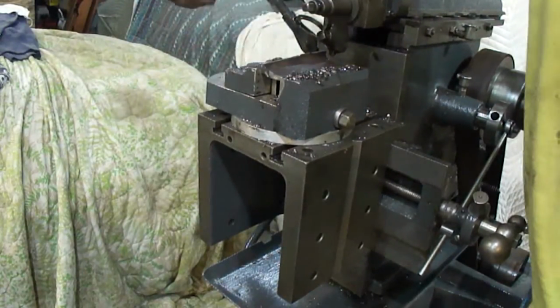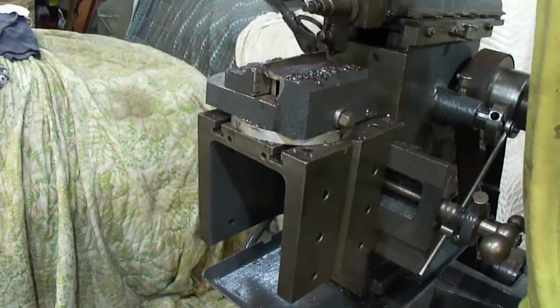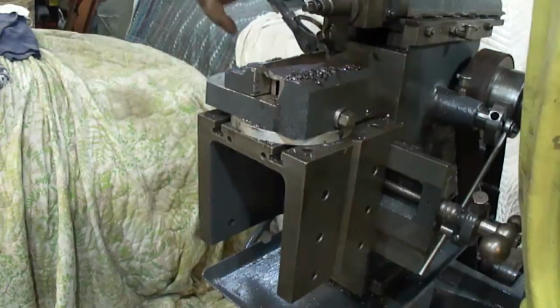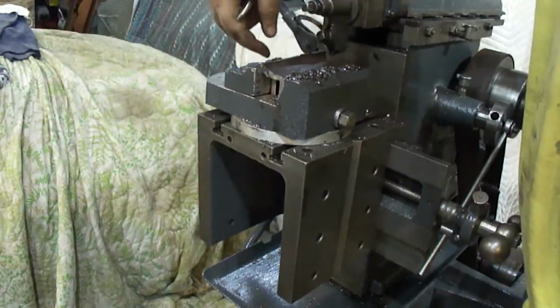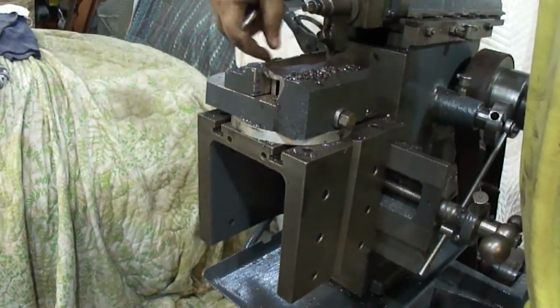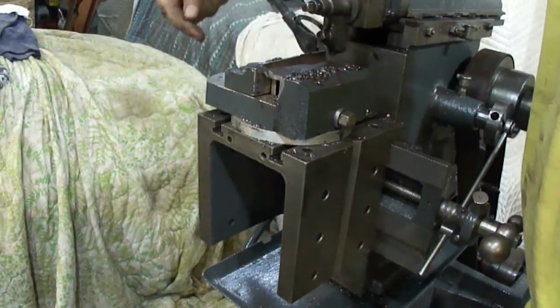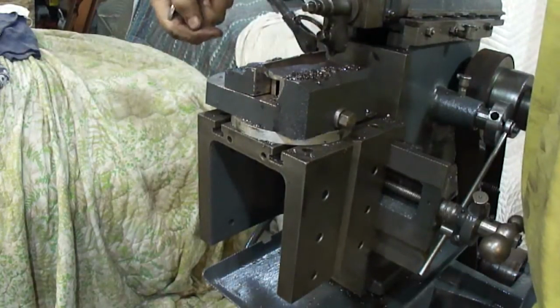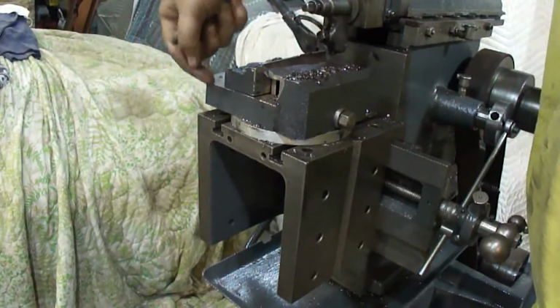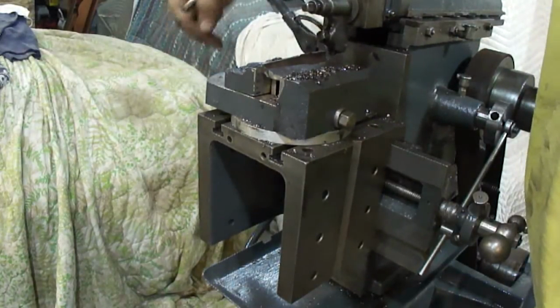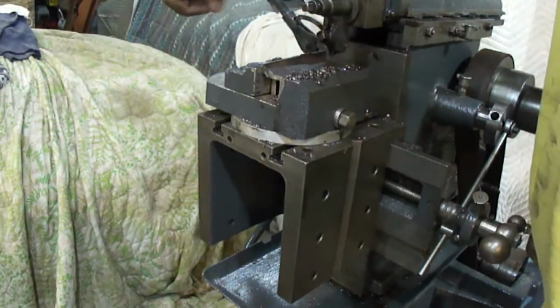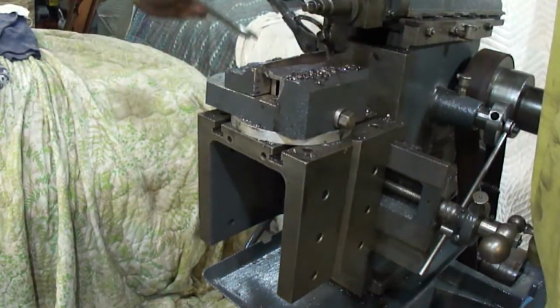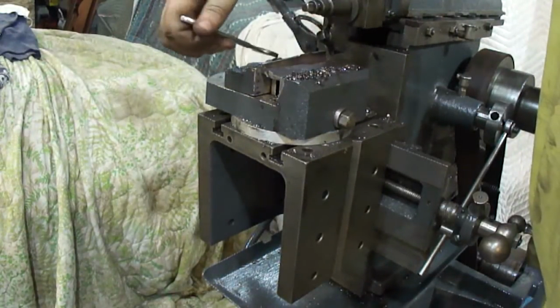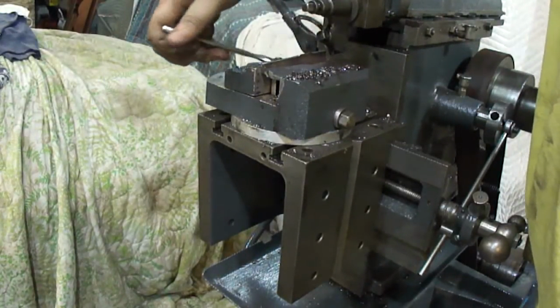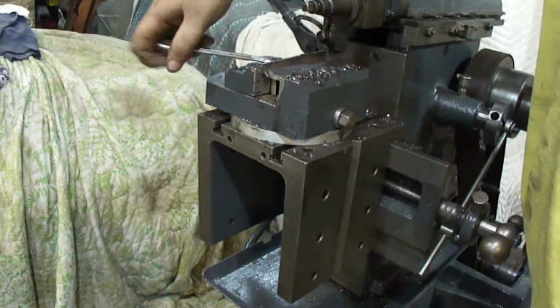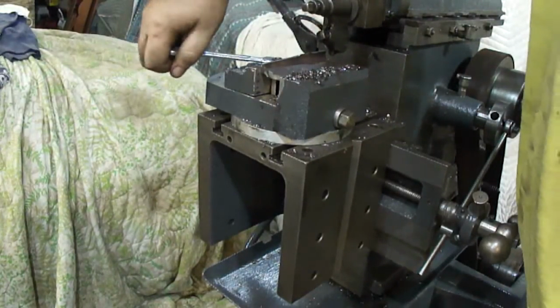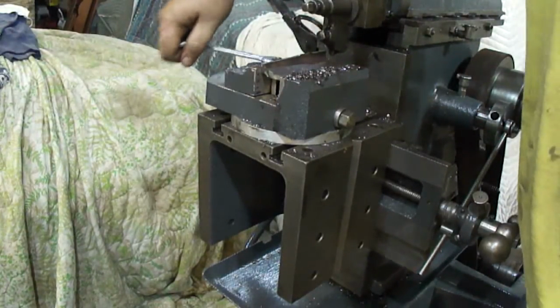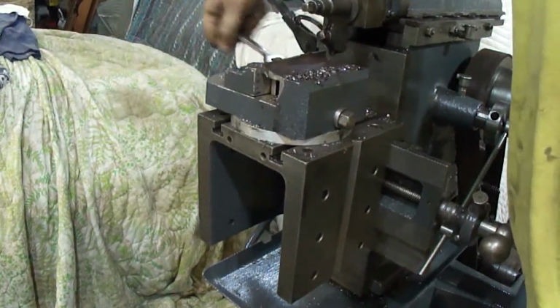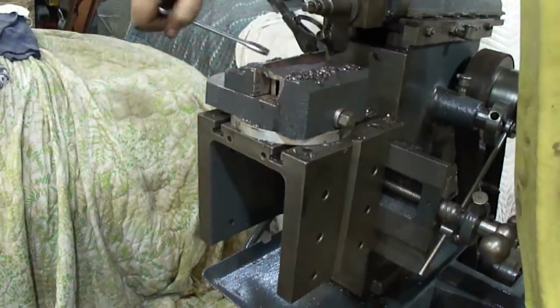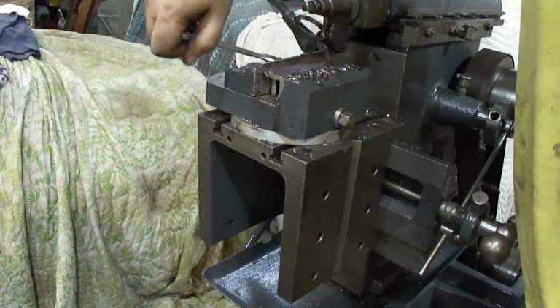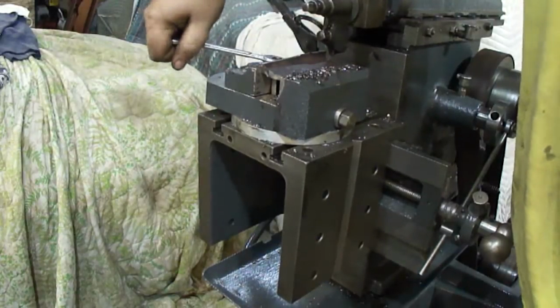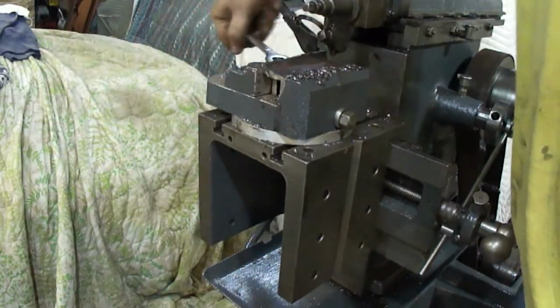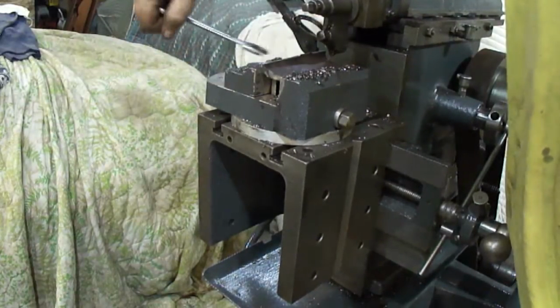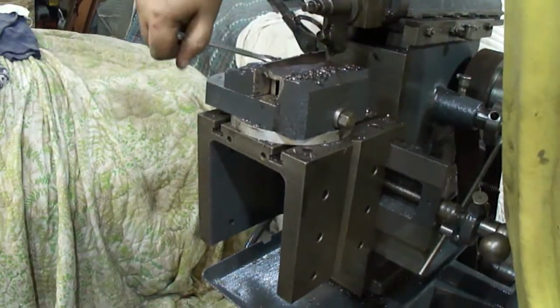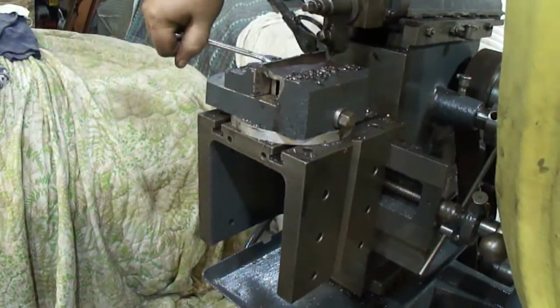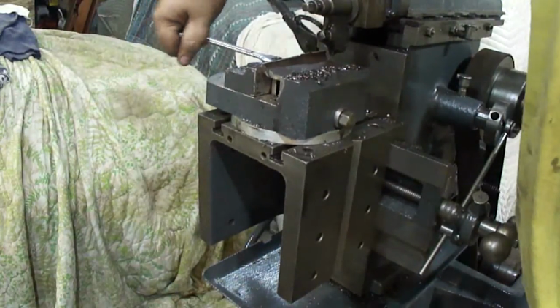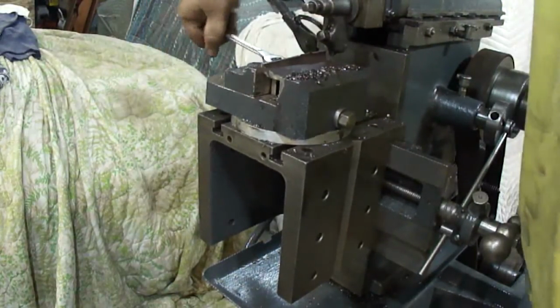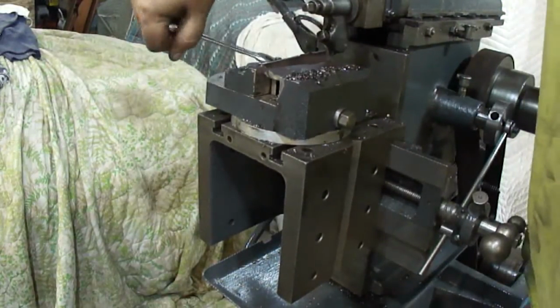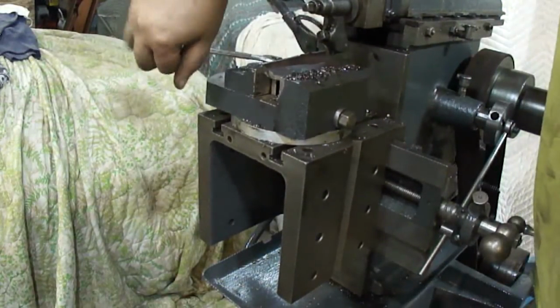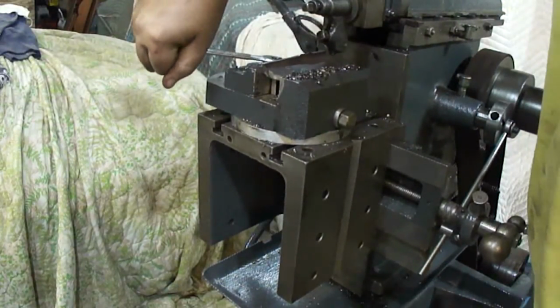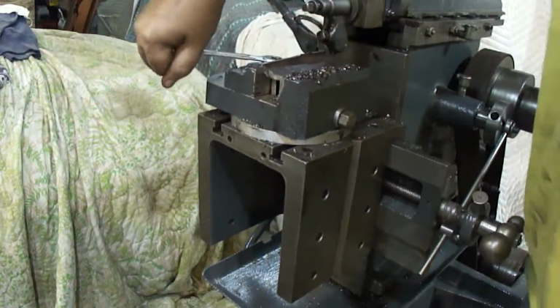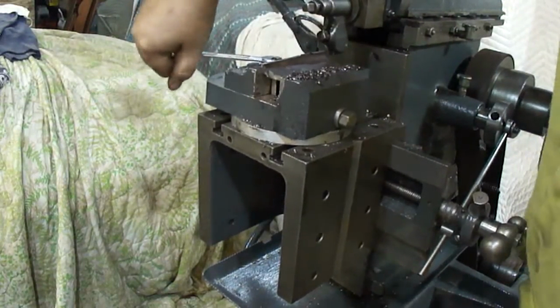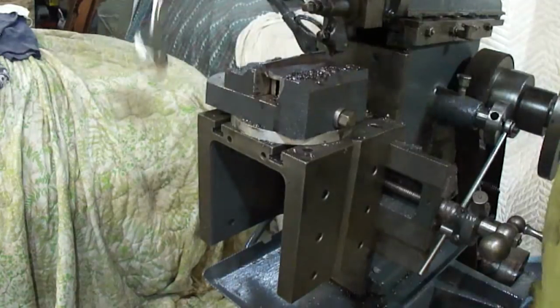As you can see, tightening this one down sucks the jaw down and locks everything hard, pulls everything tight. There it is.